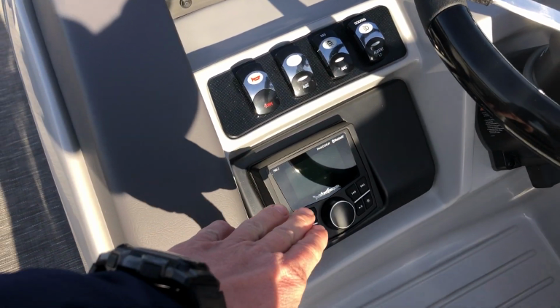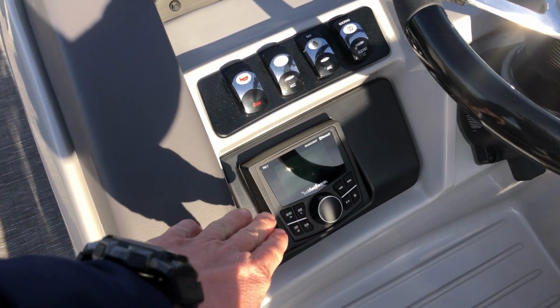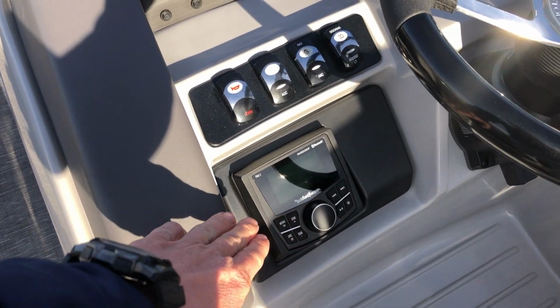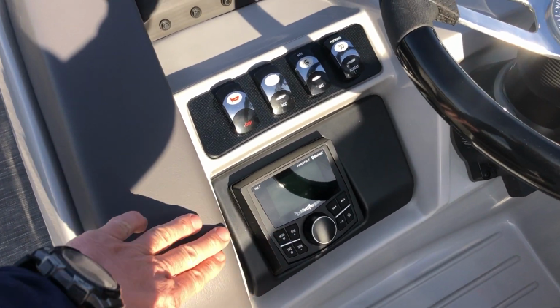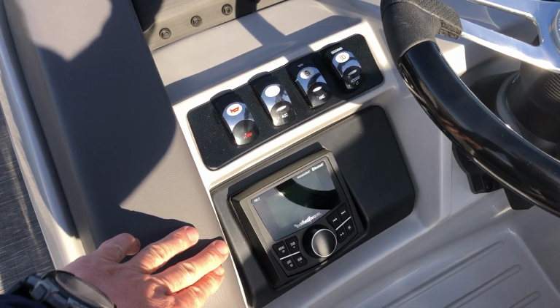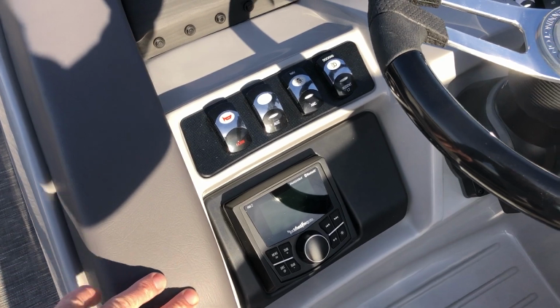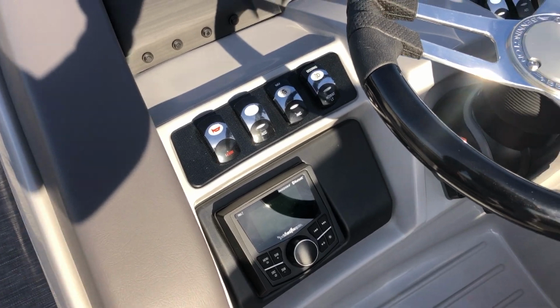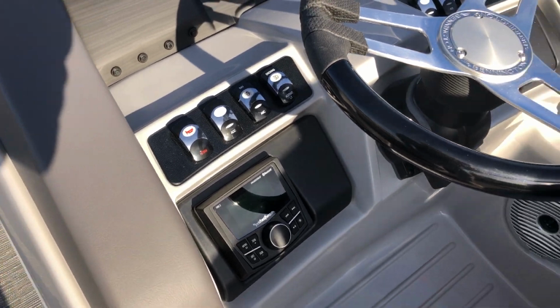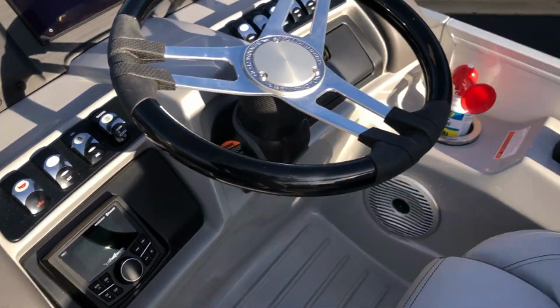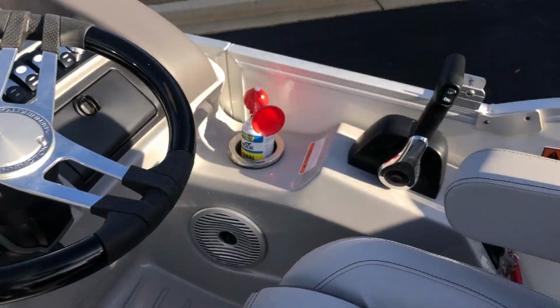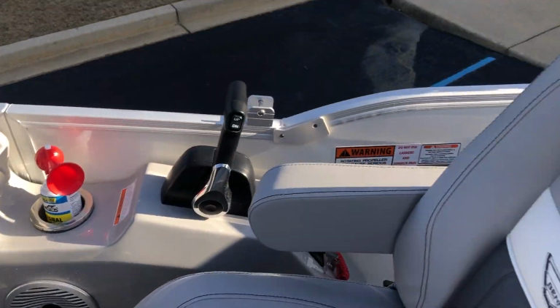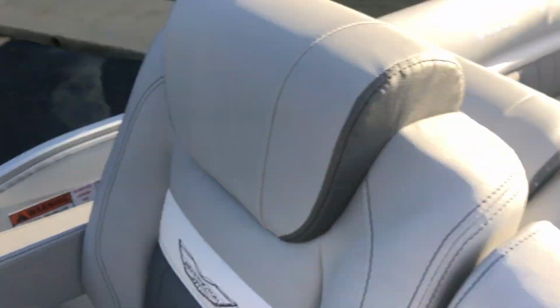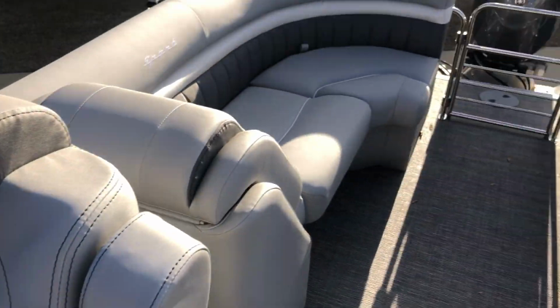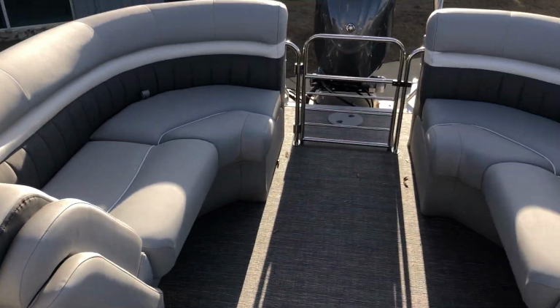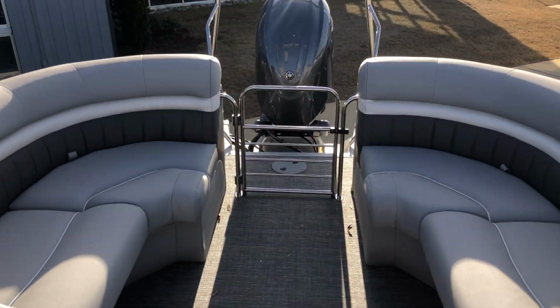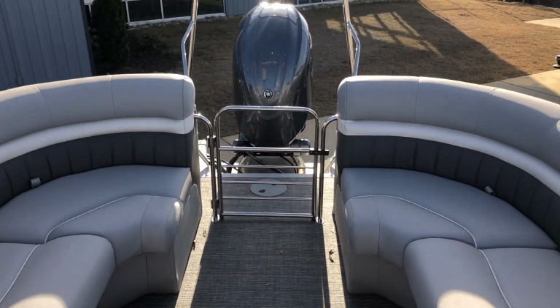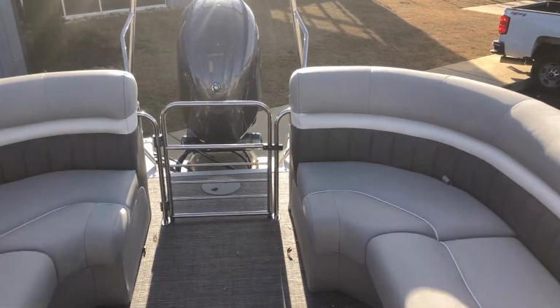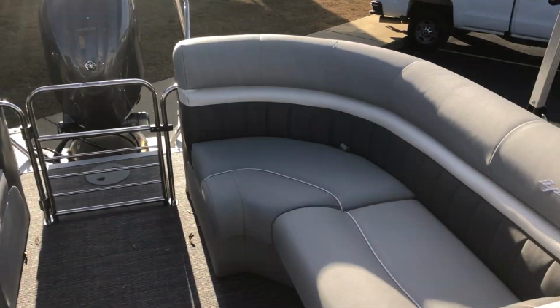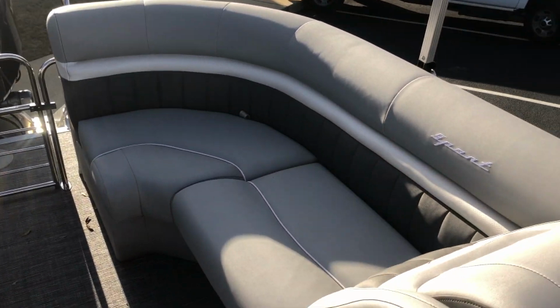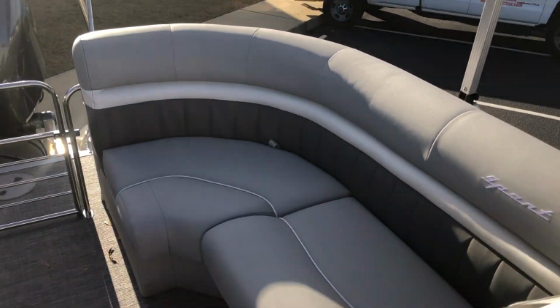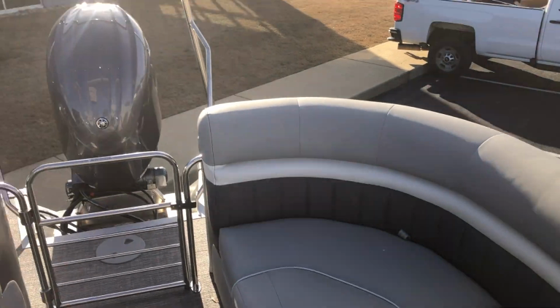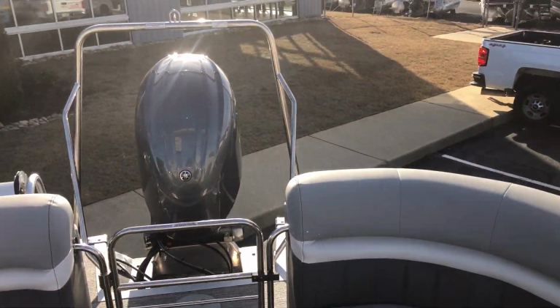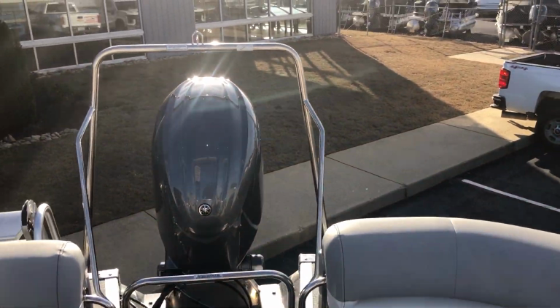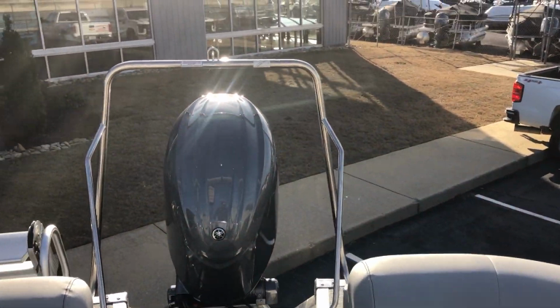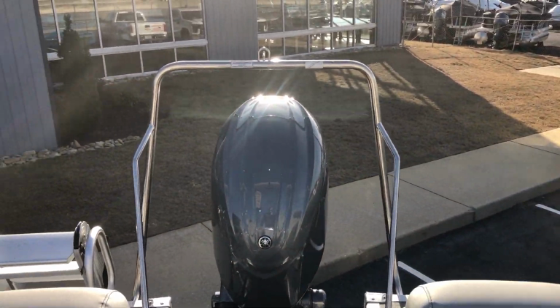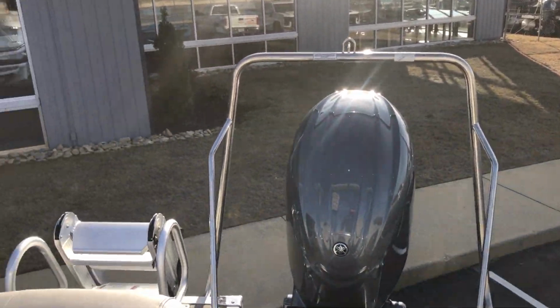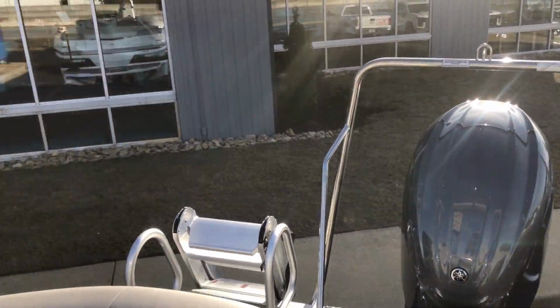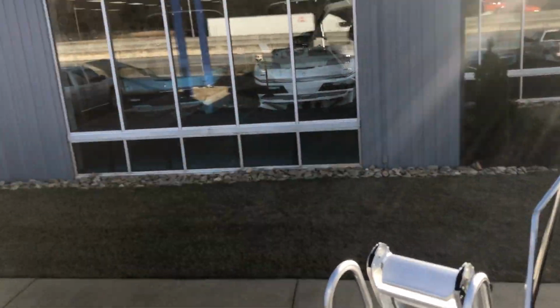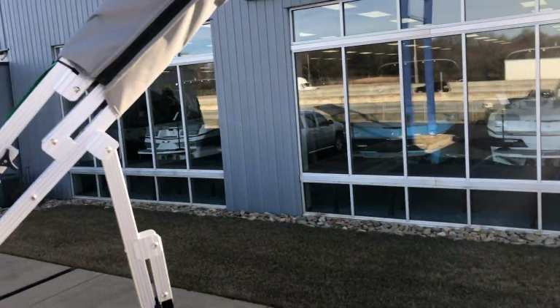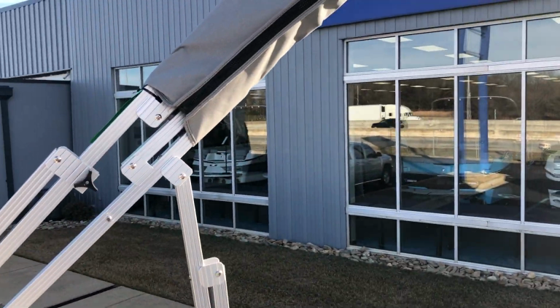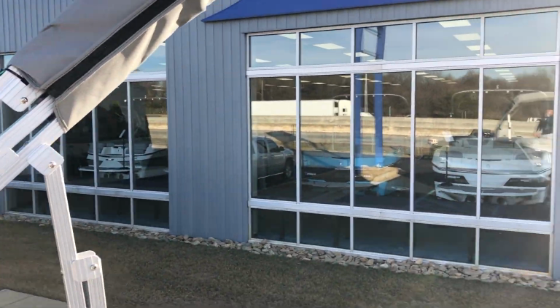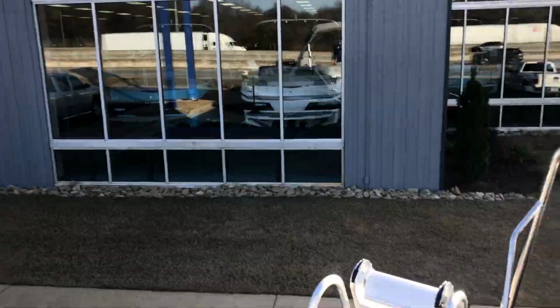You've got the upgraded Rockford Fosgate stereo. This boat is powered with the Yamaha 150. There's a ski tow bar and of course a standard 10-foot bimini top.